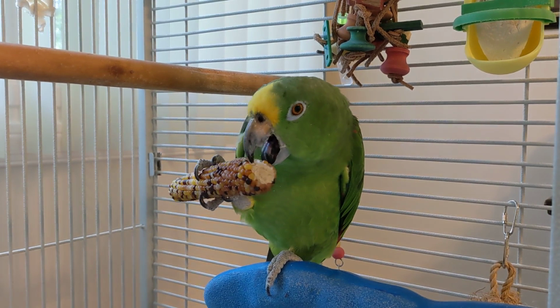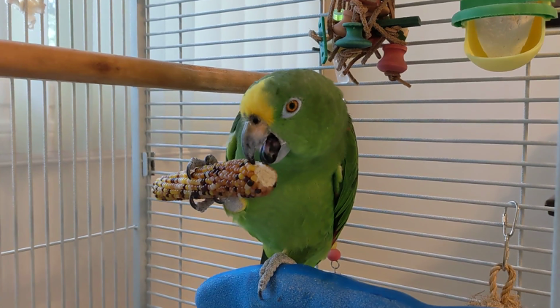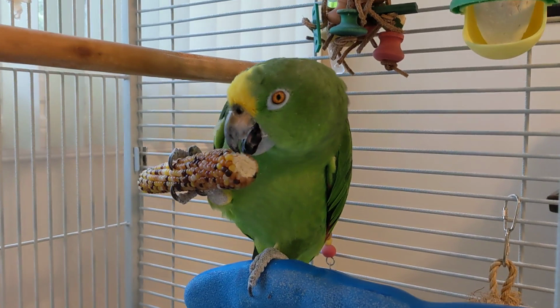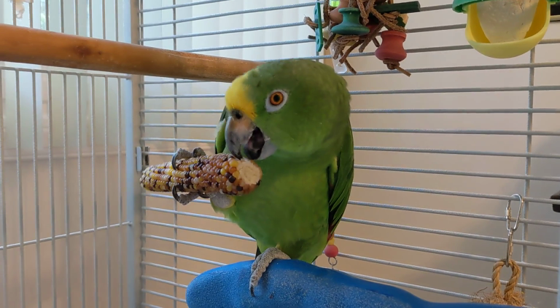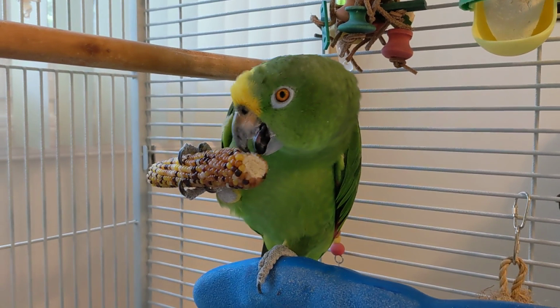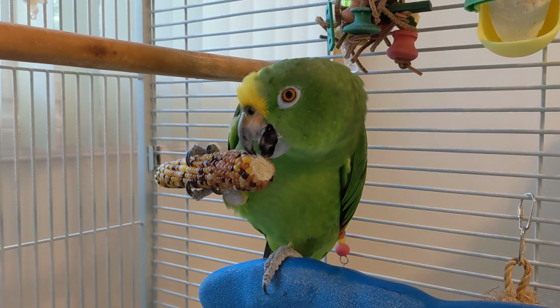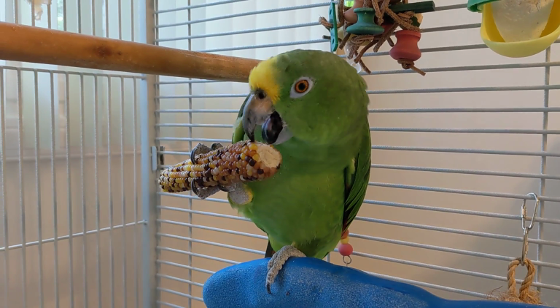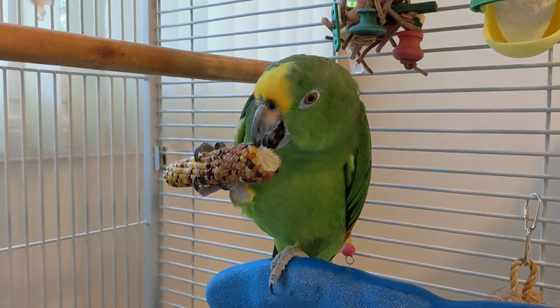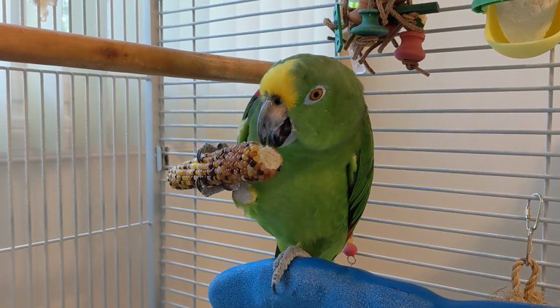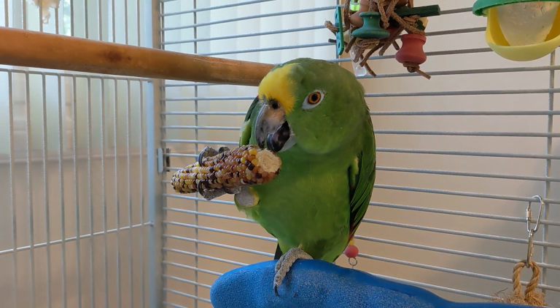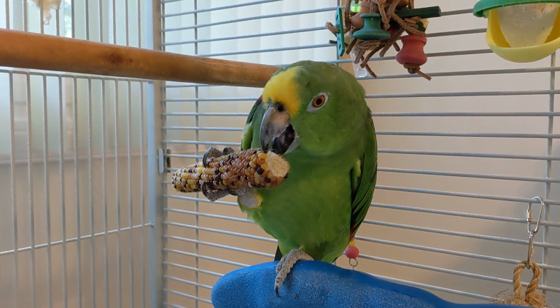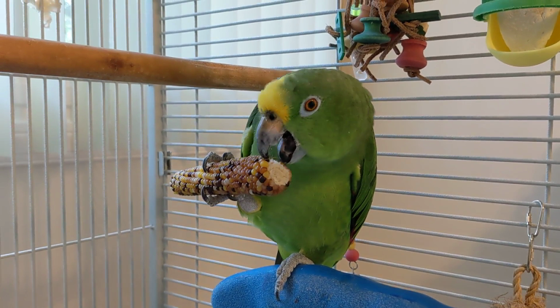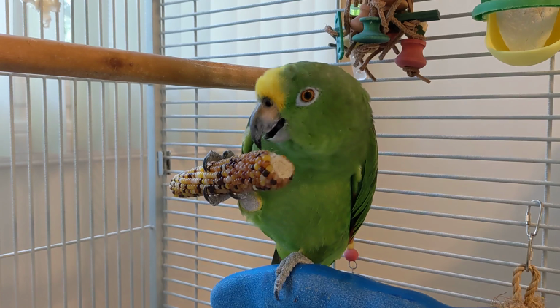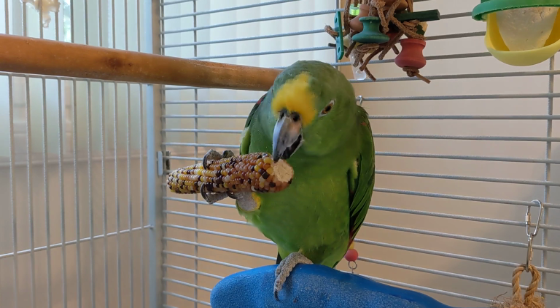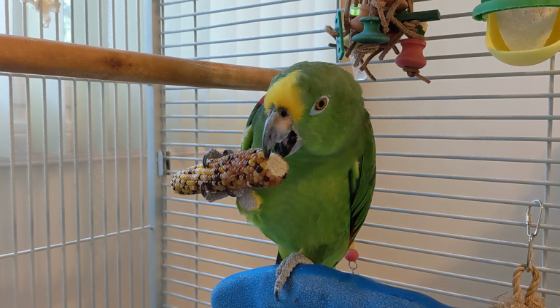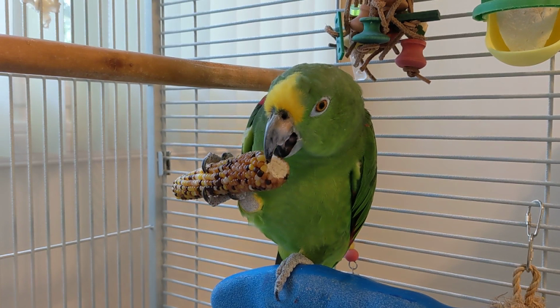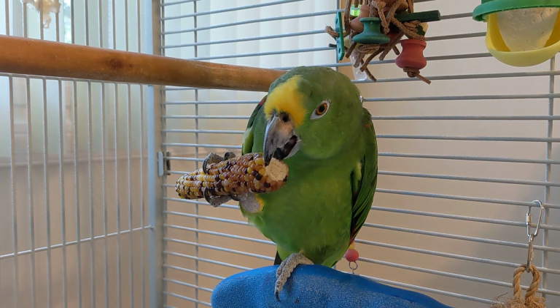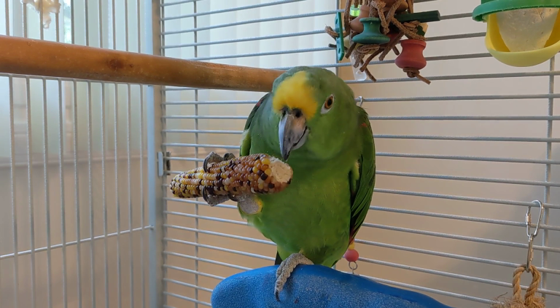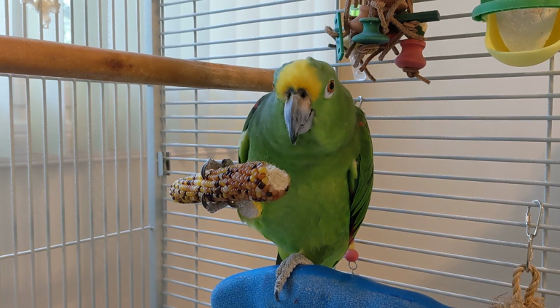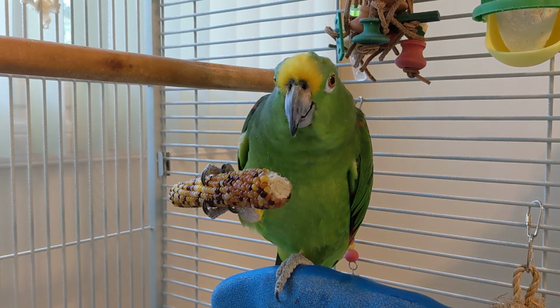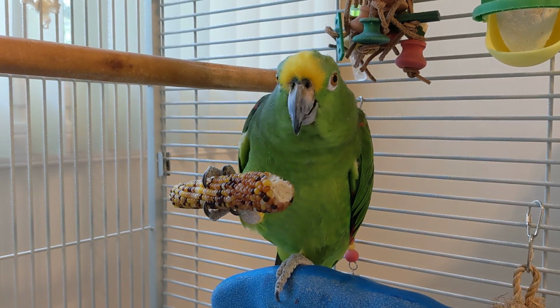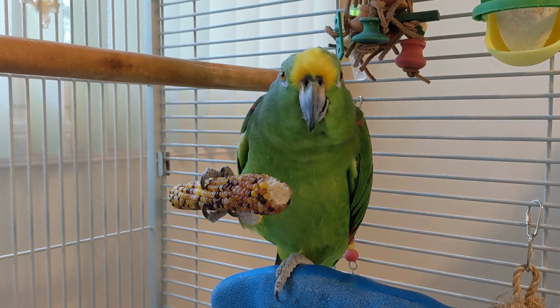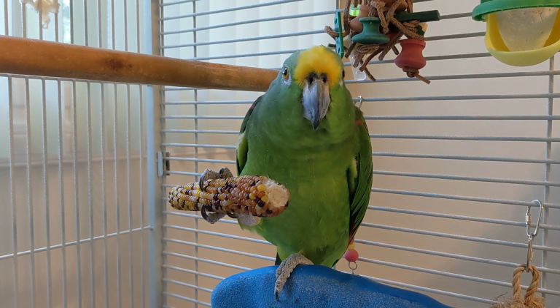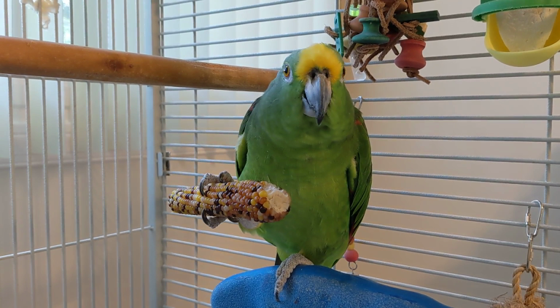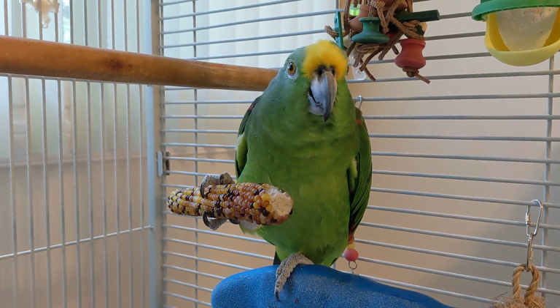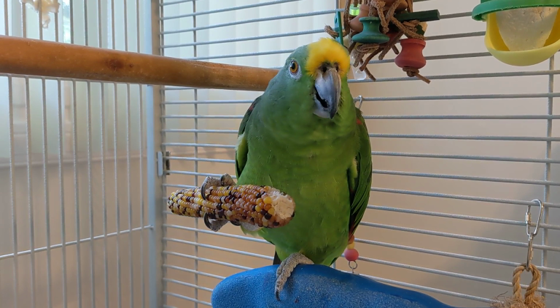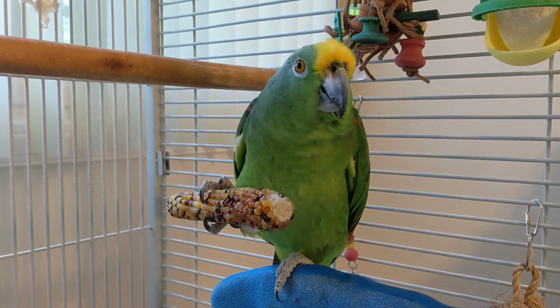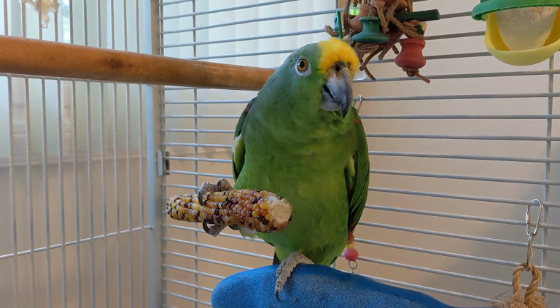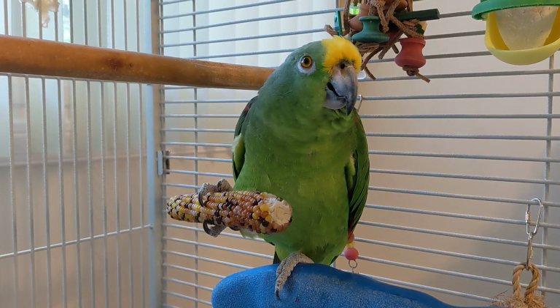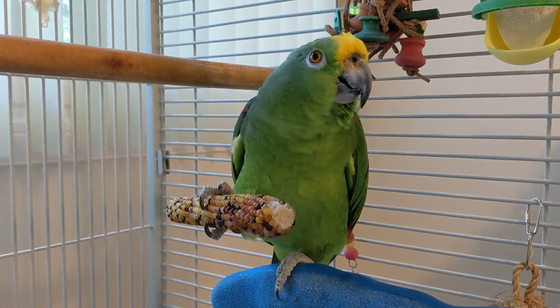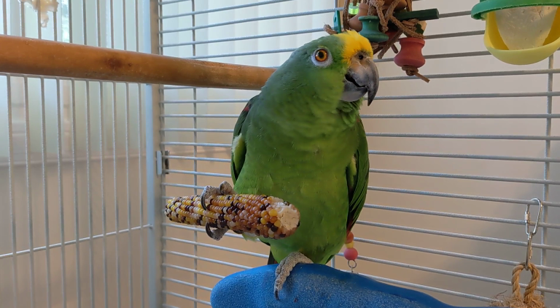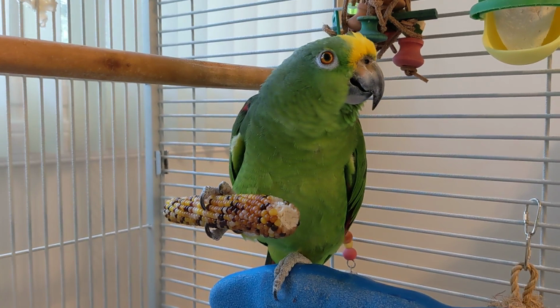Good morning everybody. This is Karen Marks with Freedom the Parrot. I barely gave Freedom his breakfast and I just placed this piece of corn — this is dried corn on the cob, made for birds.